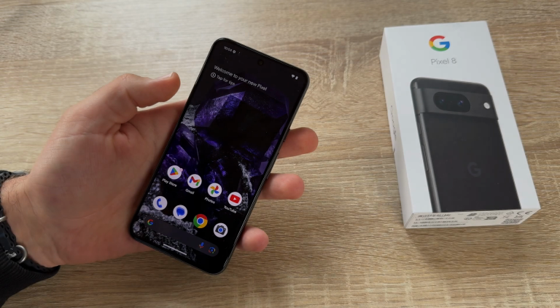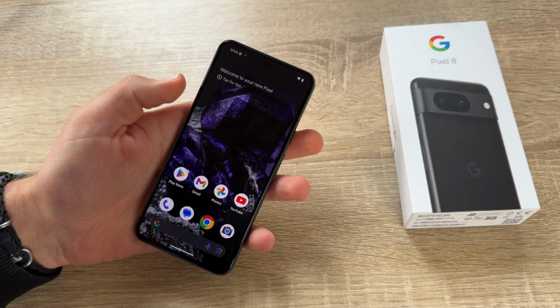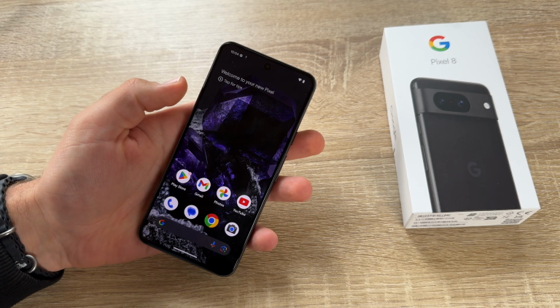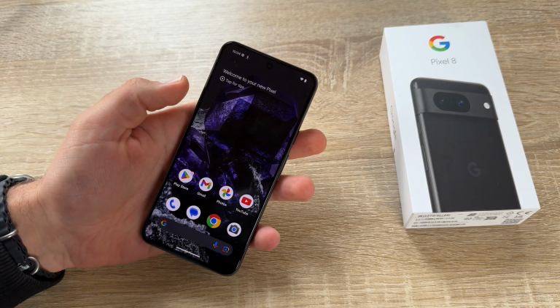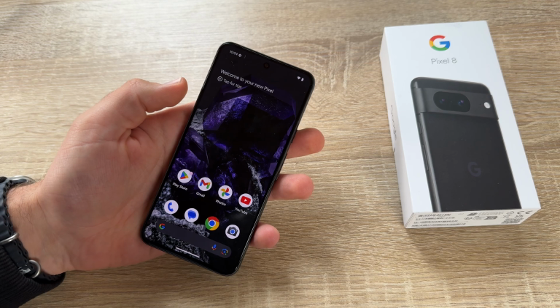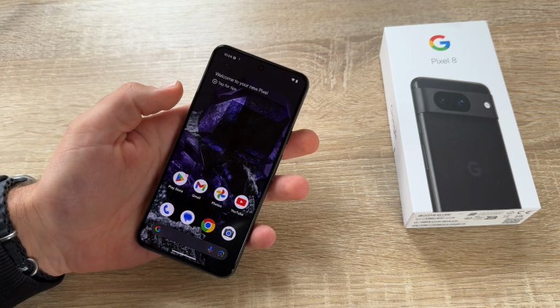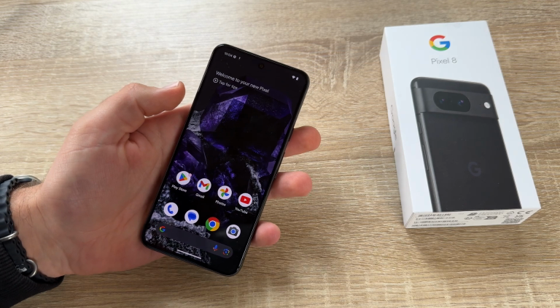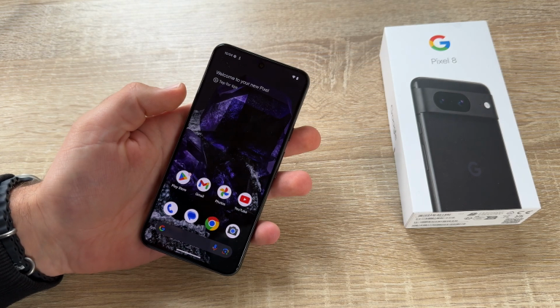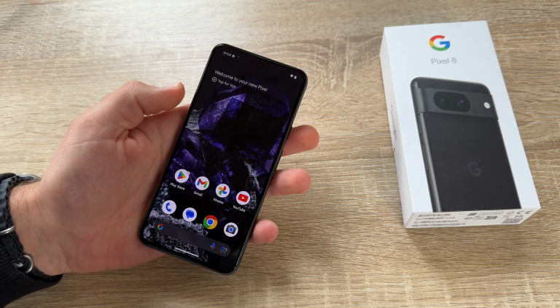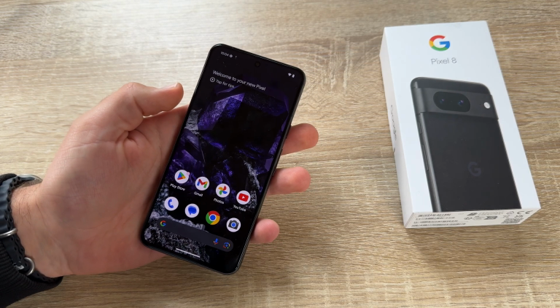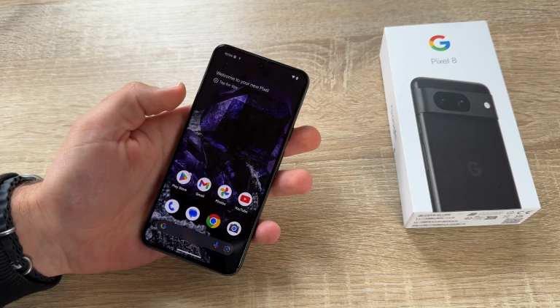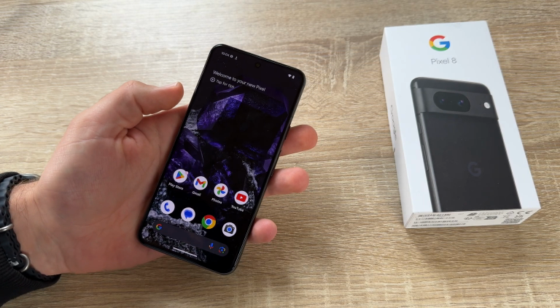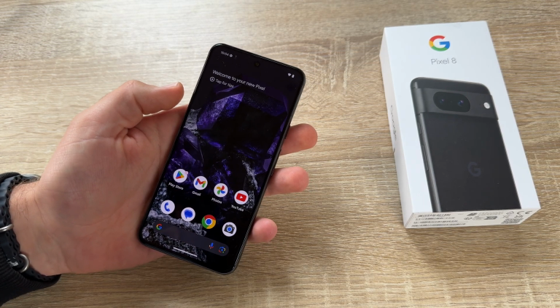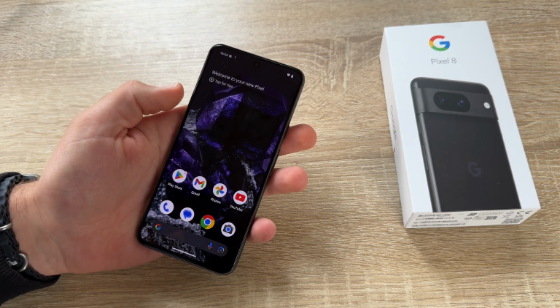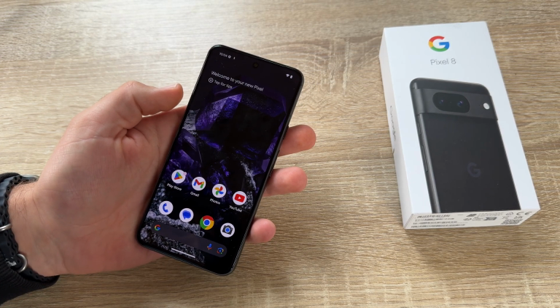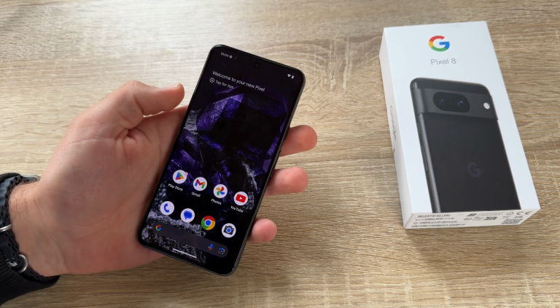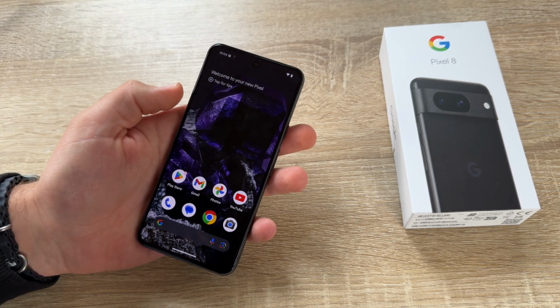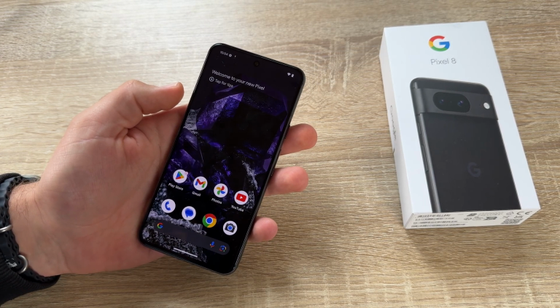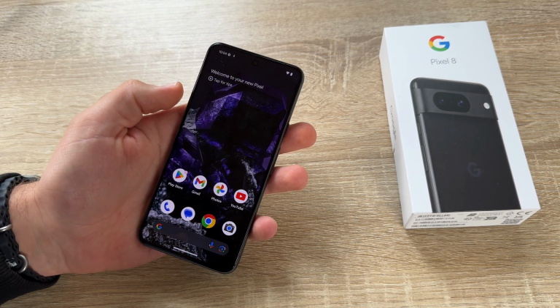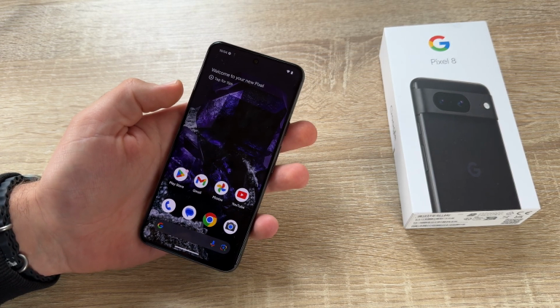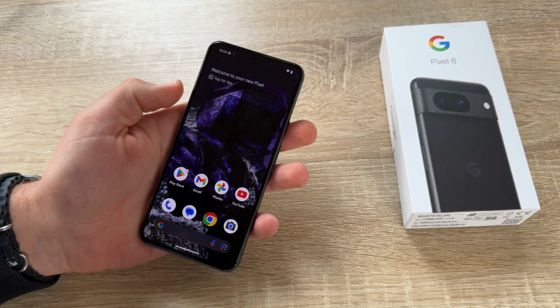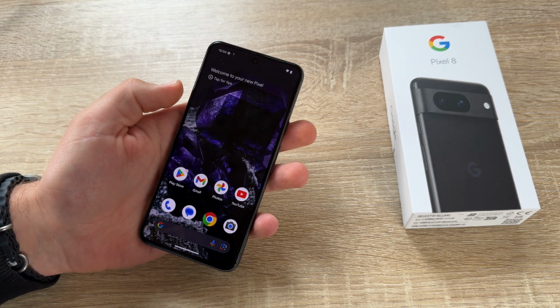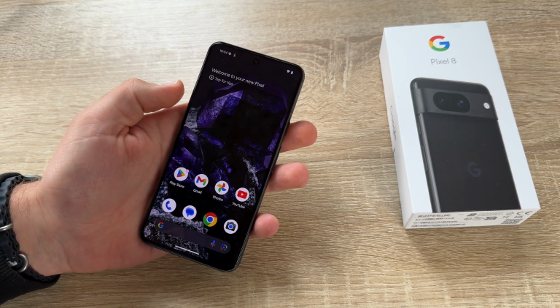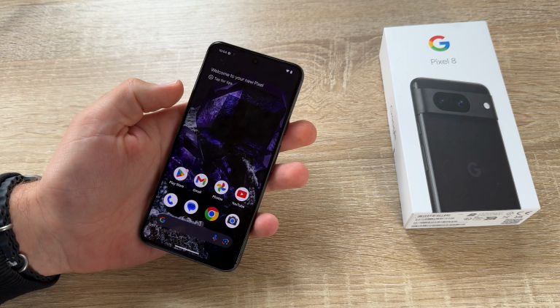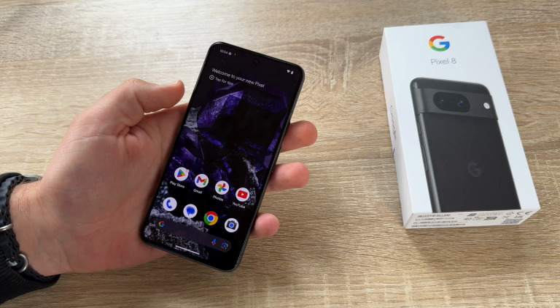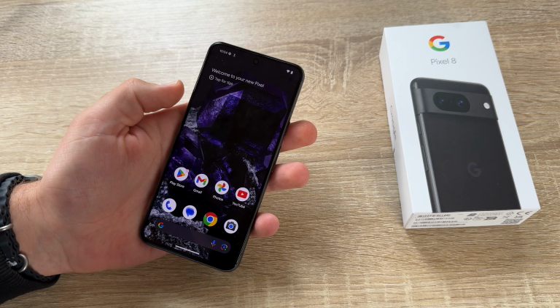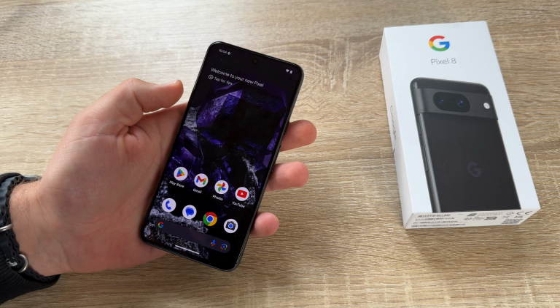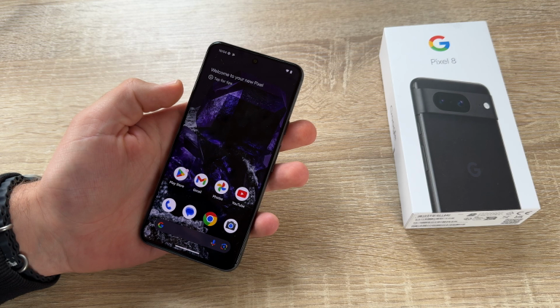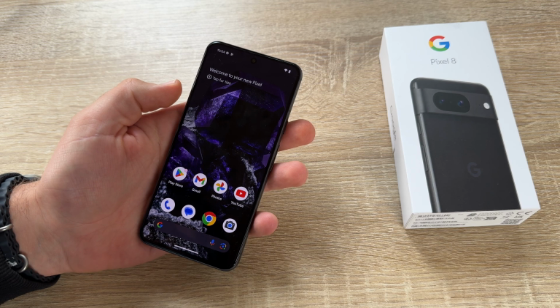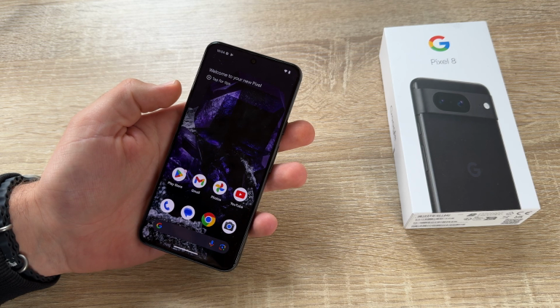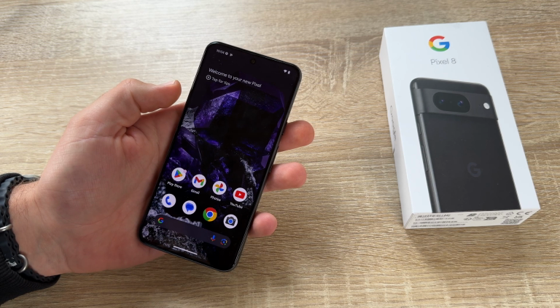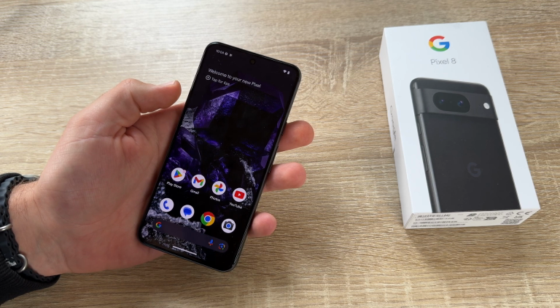Hello! Today I'm going to show you how to make a clear effect reset using the hard reset, the recovery mode of your Google Pixel 8.